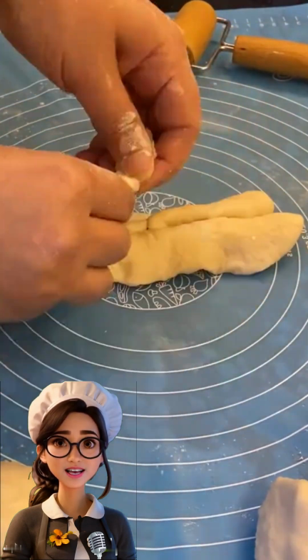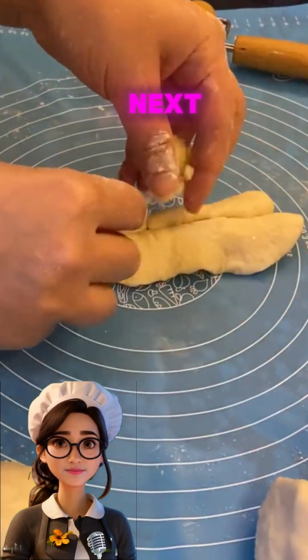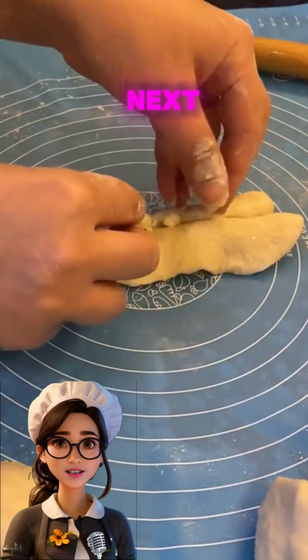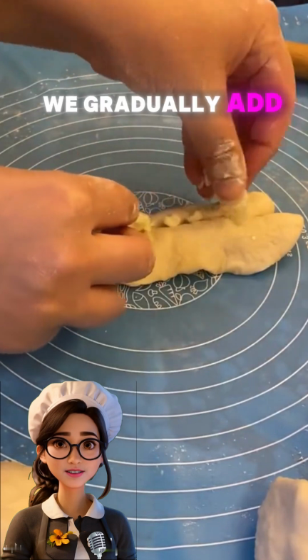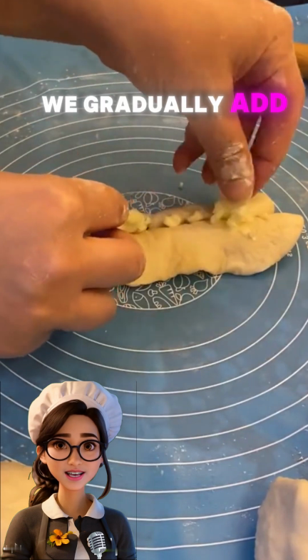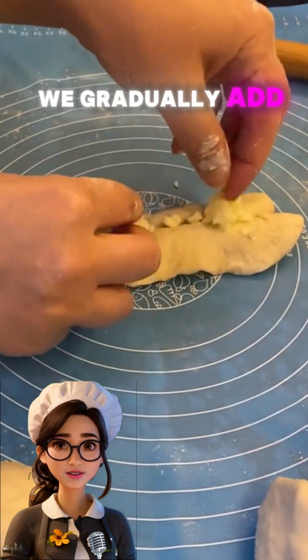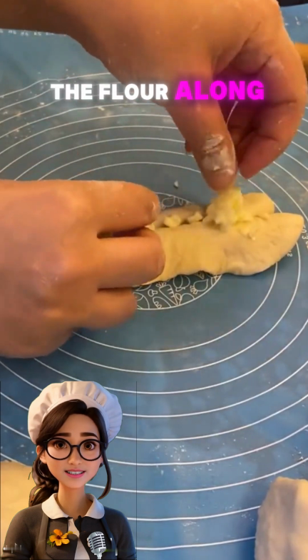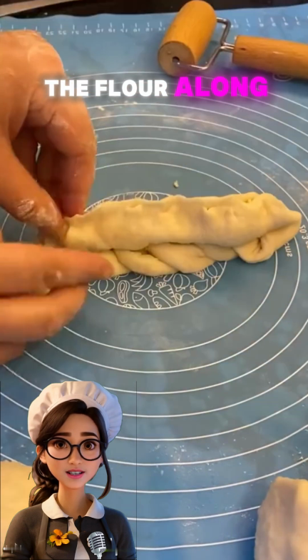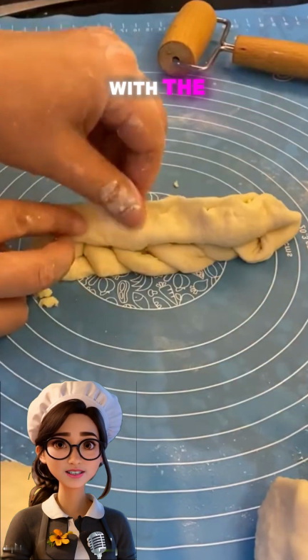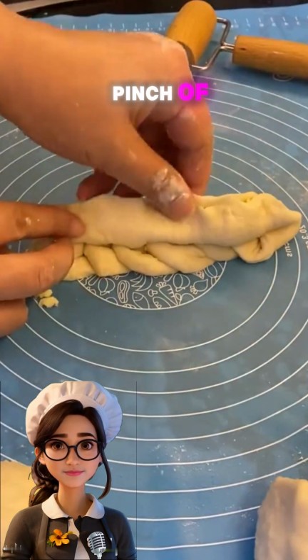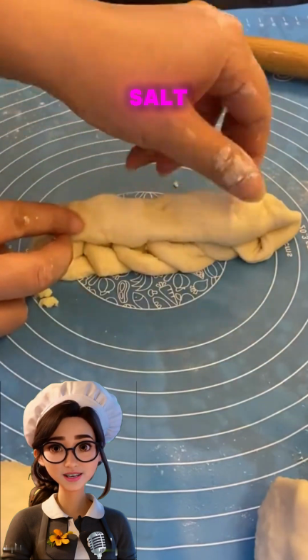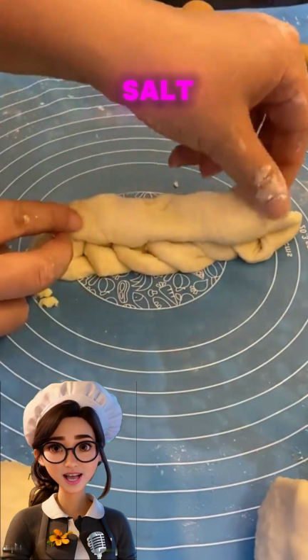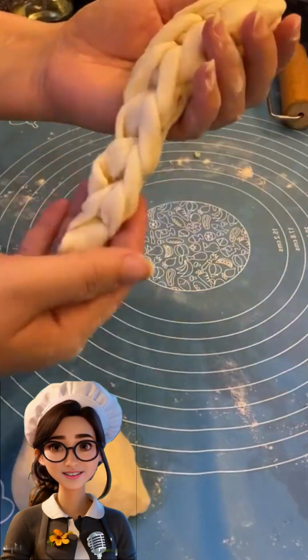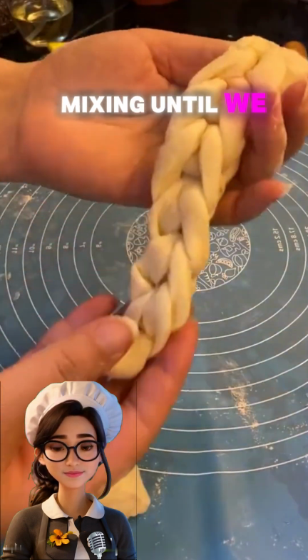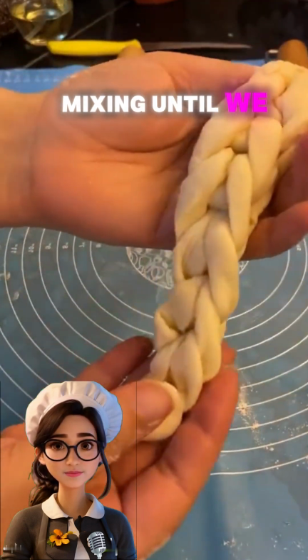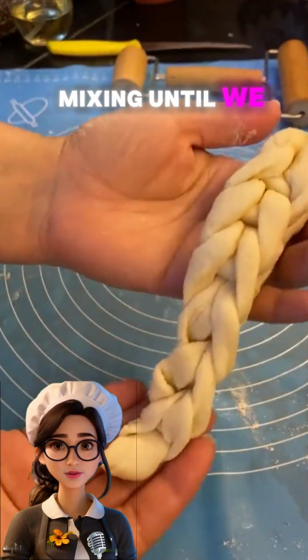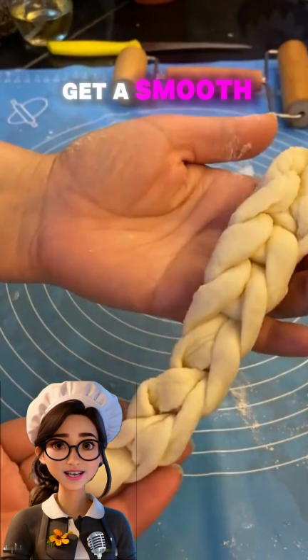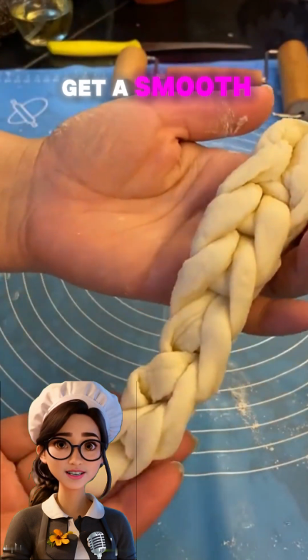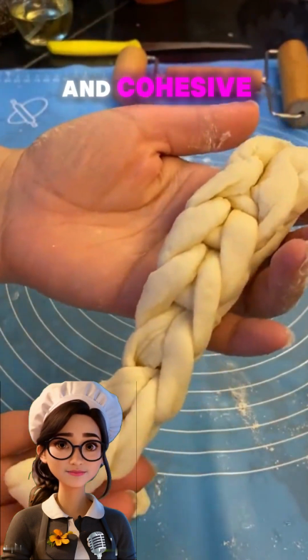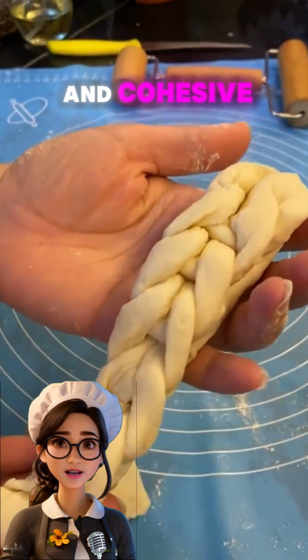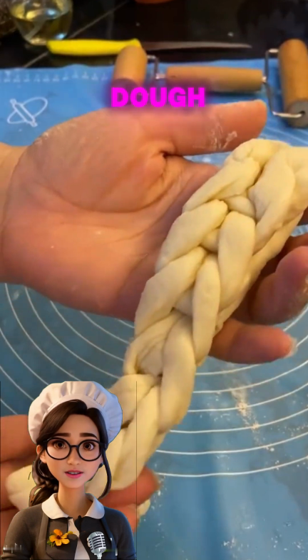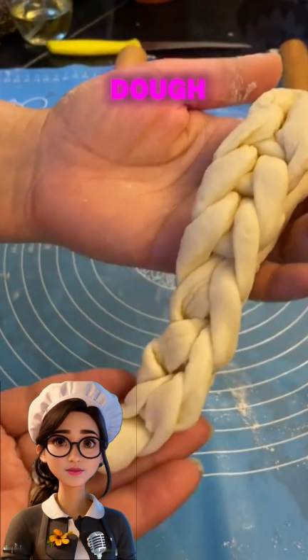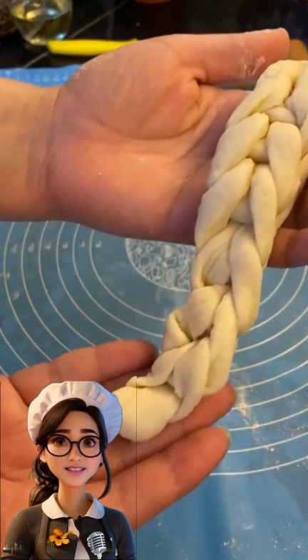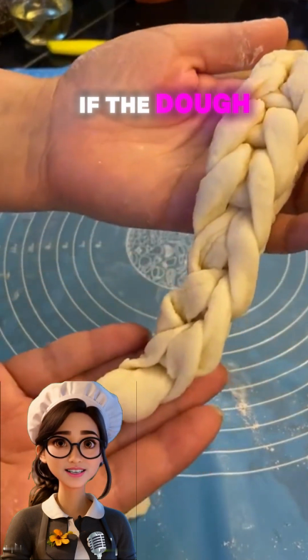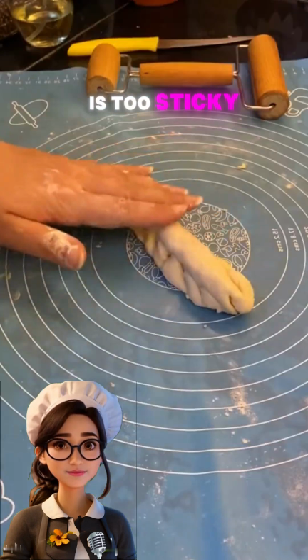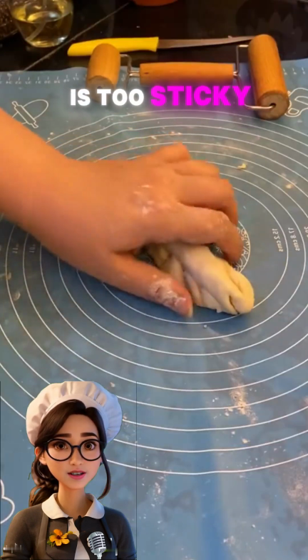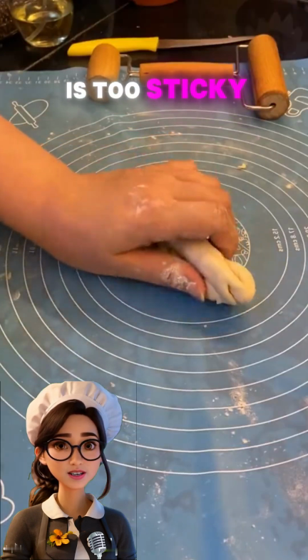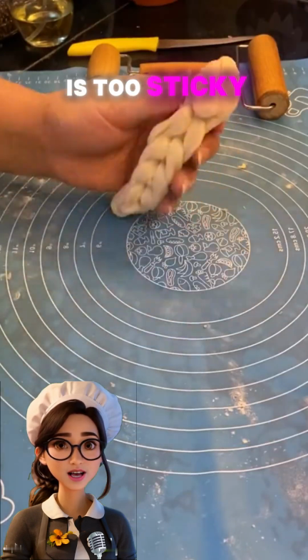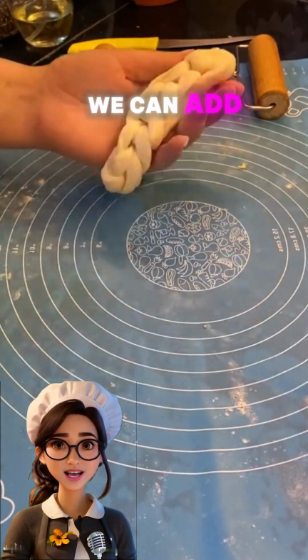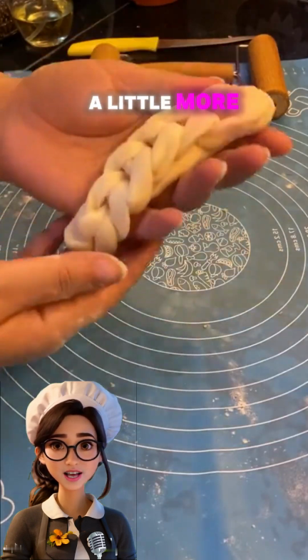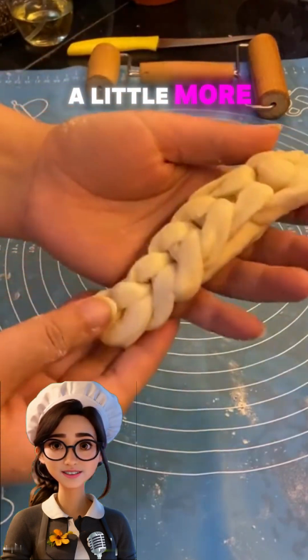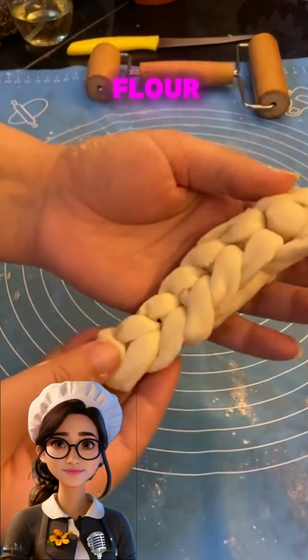Next, we gradually add the flour along with a pinch of salt, mixing until we get a smooth and cohesive dough. If the dough is too sticky, we can add a little more flour.